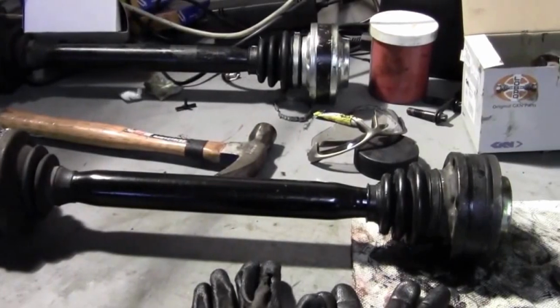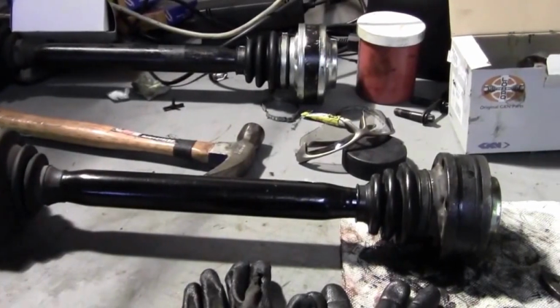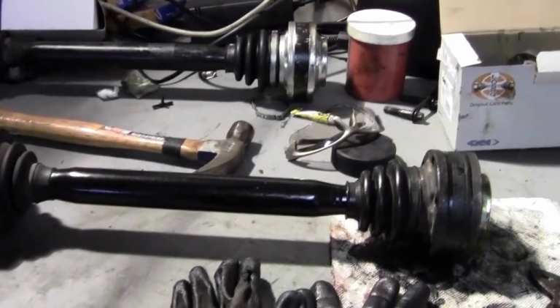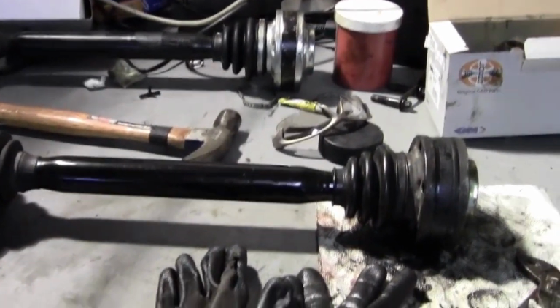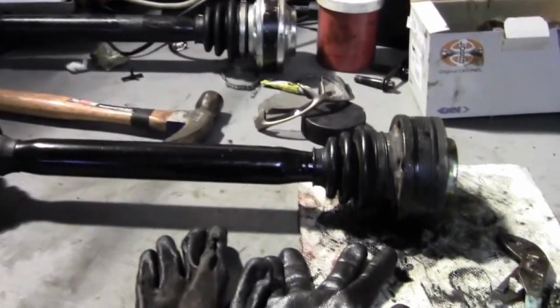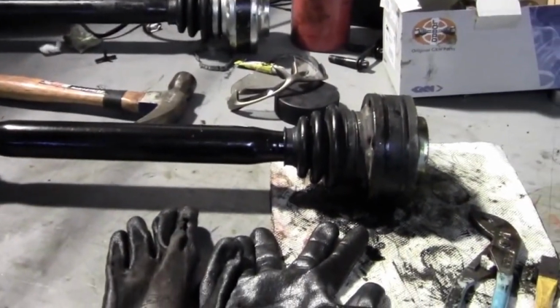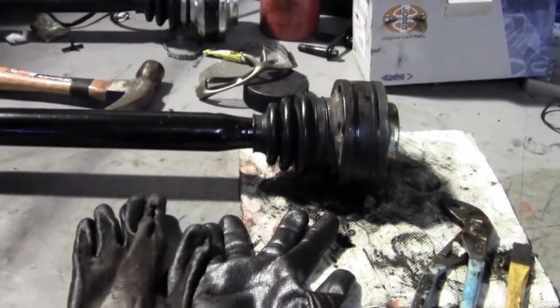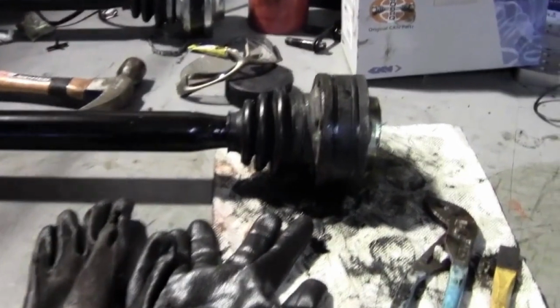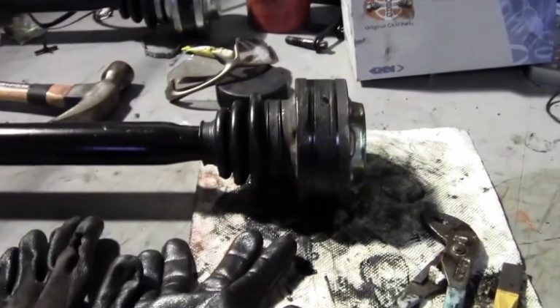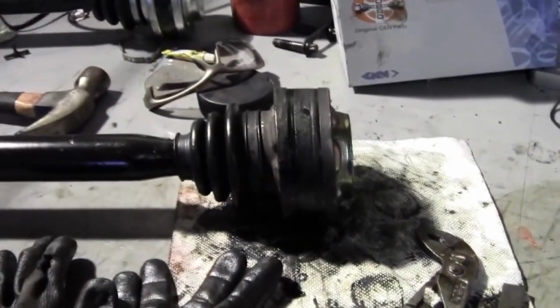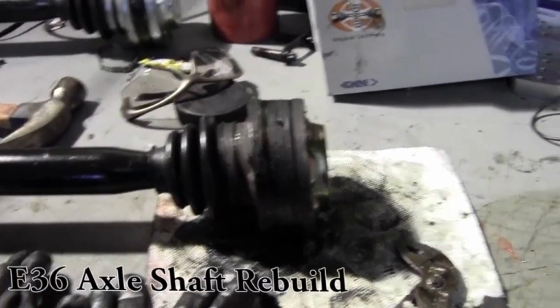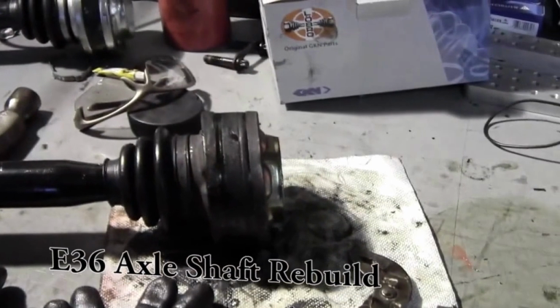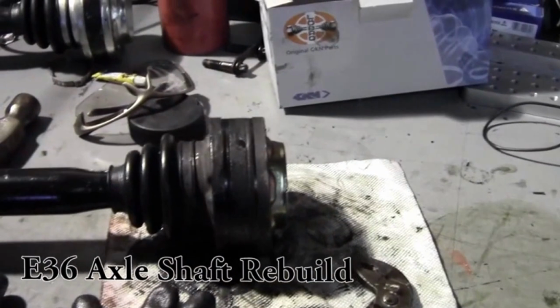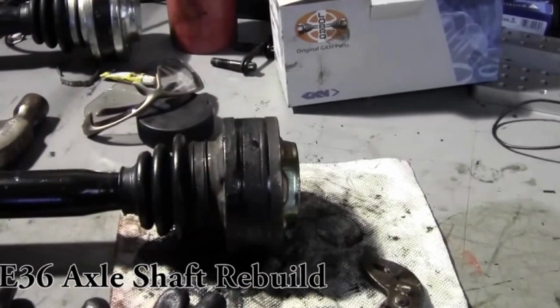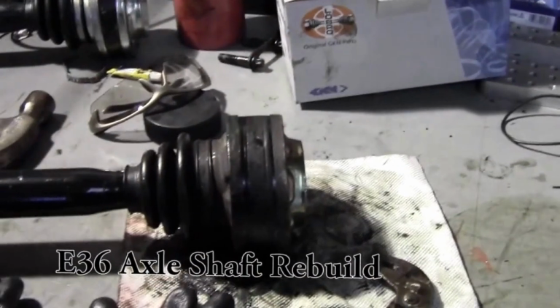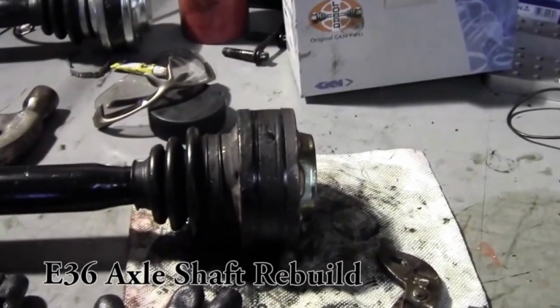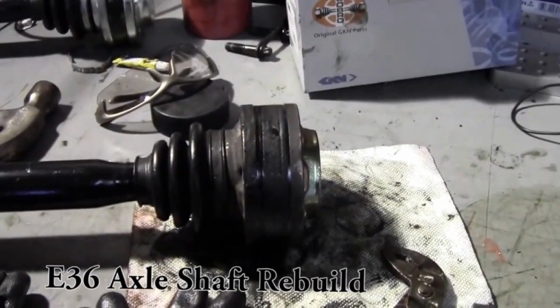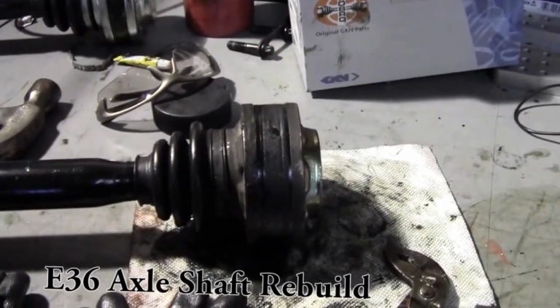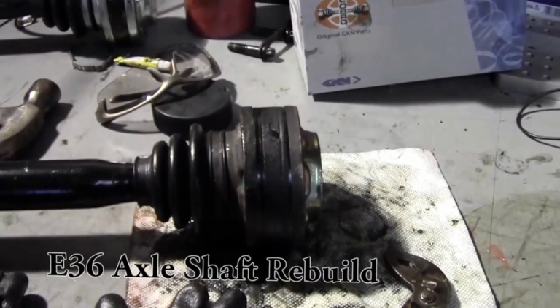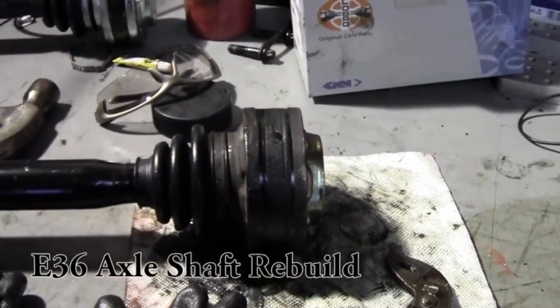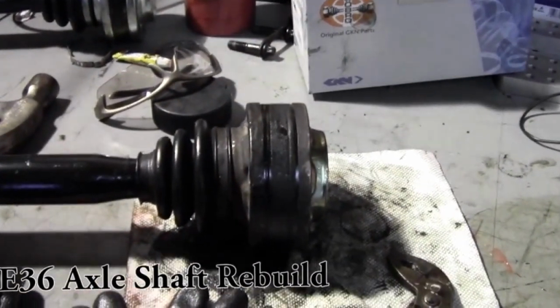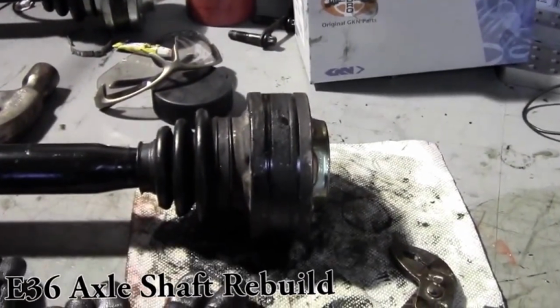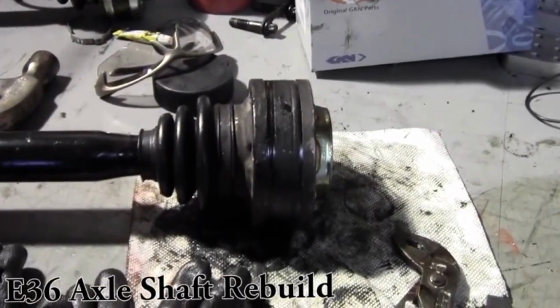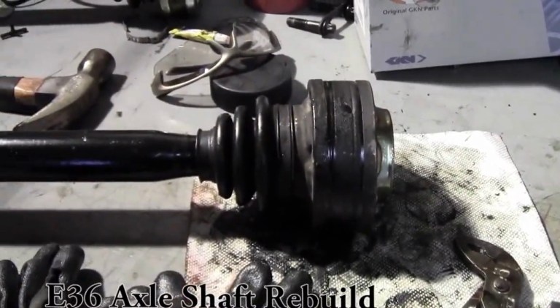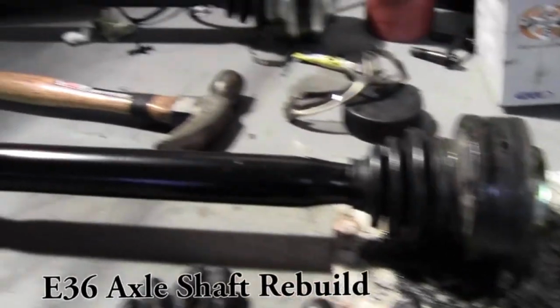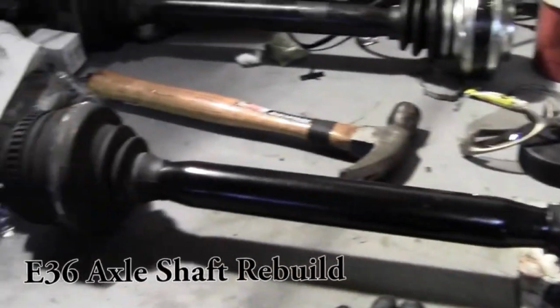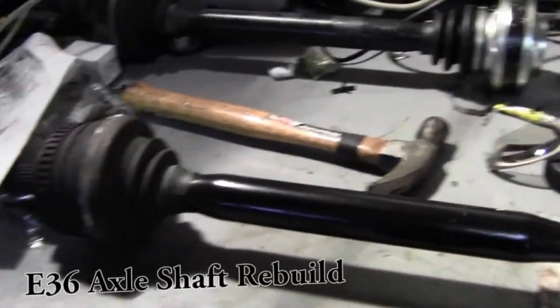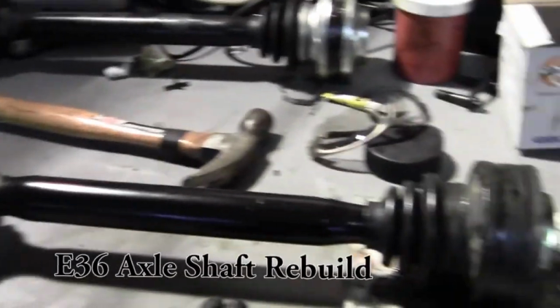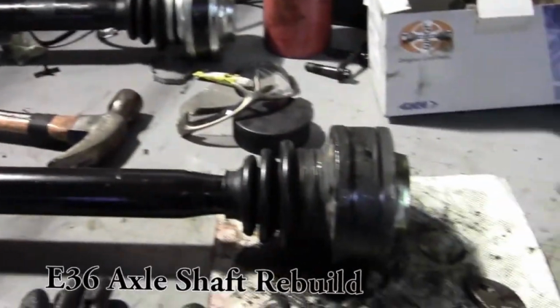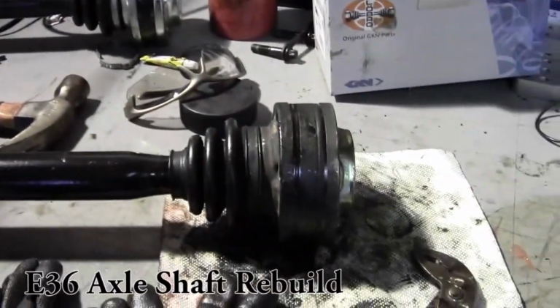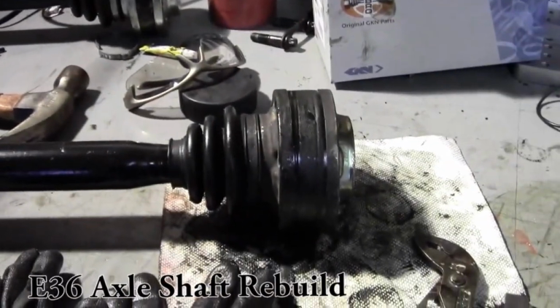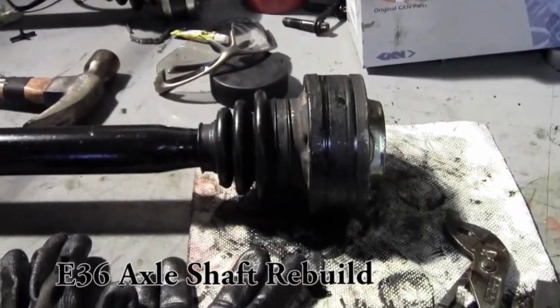Hey guys, Tom here. I'm going to show you how to repair and replace the seals on the back of an E36 half shaft. This one came off of a 97 M3.